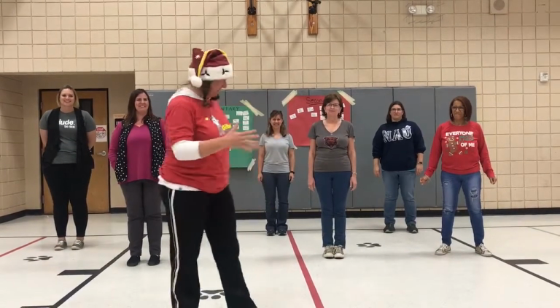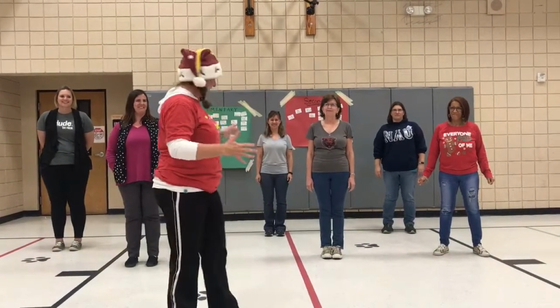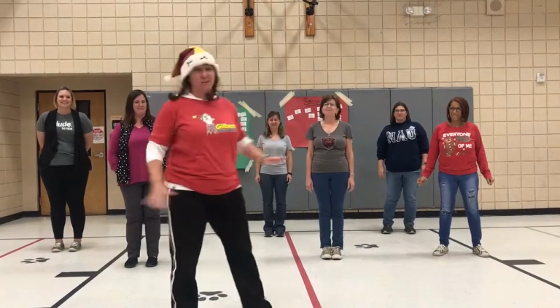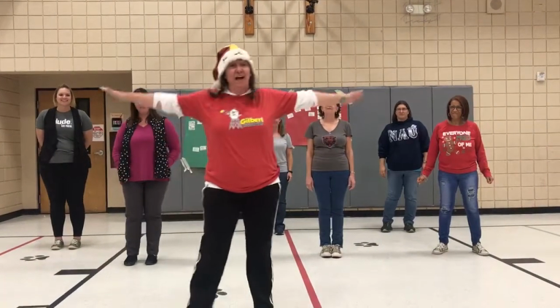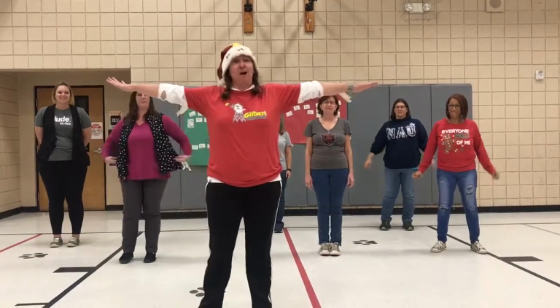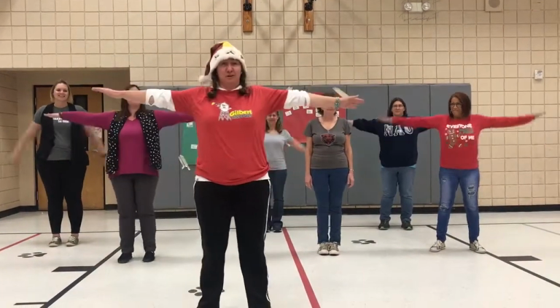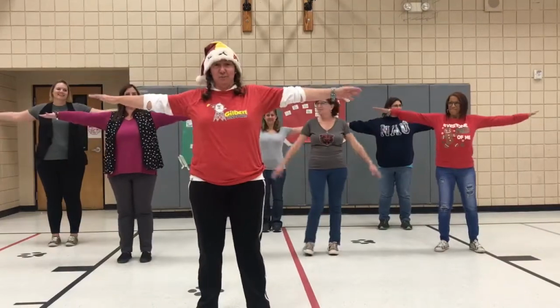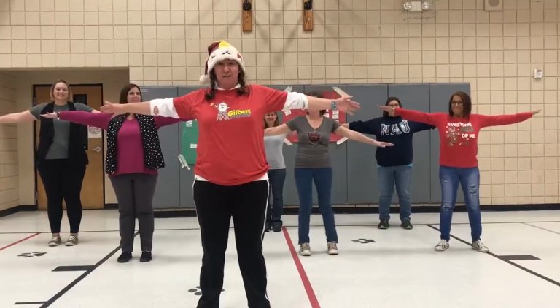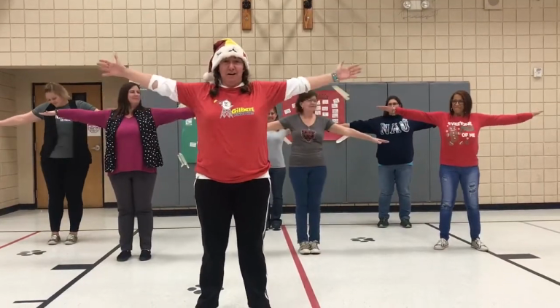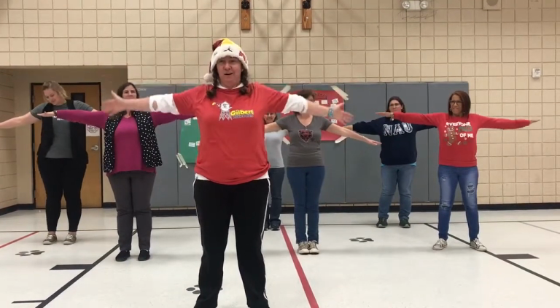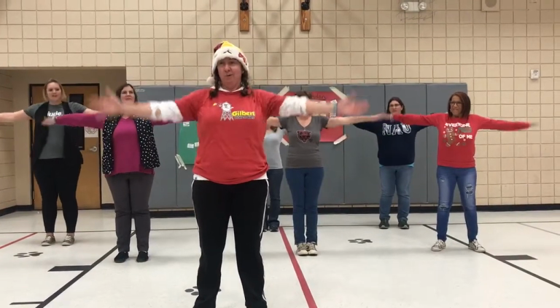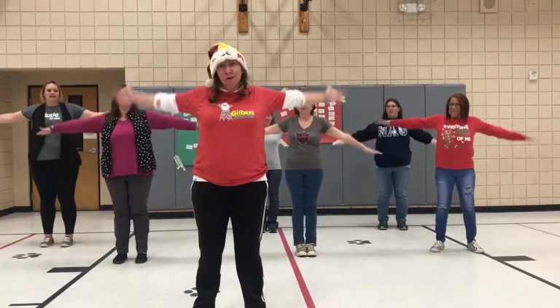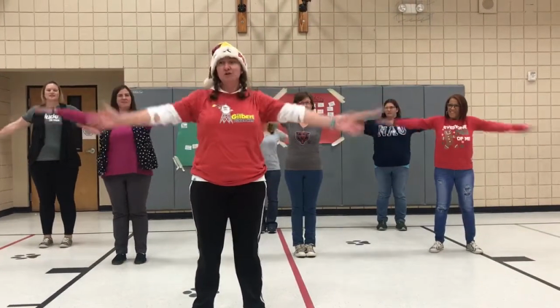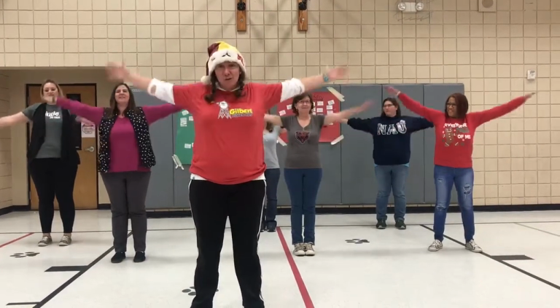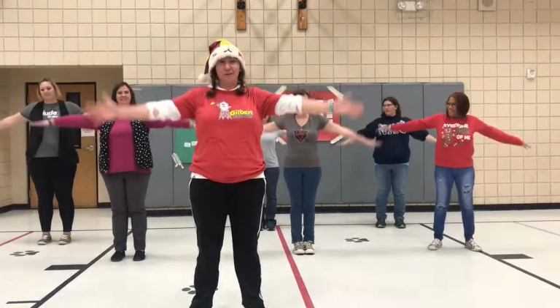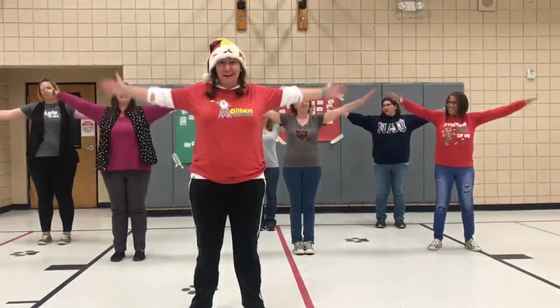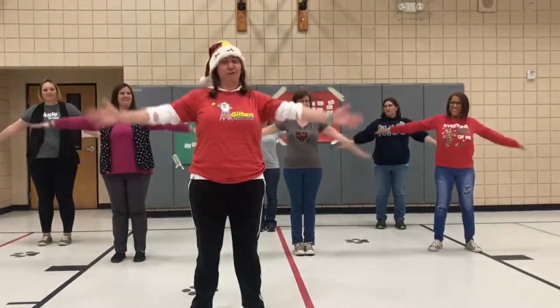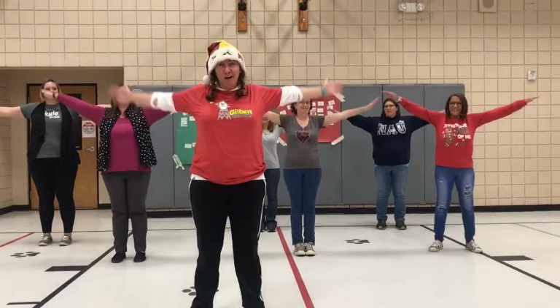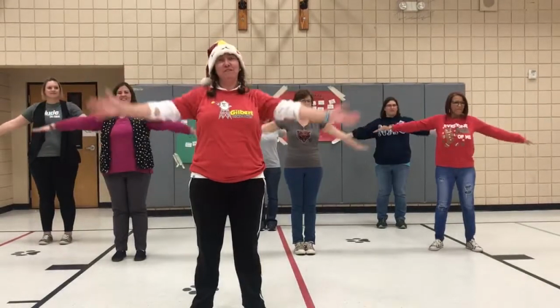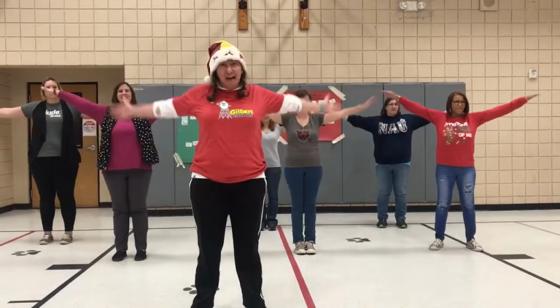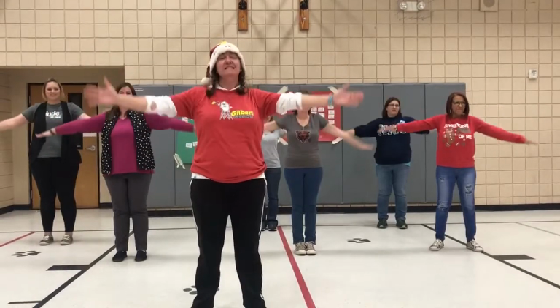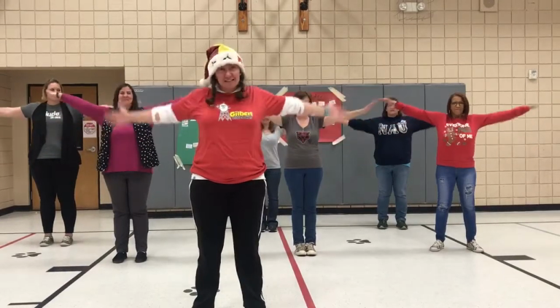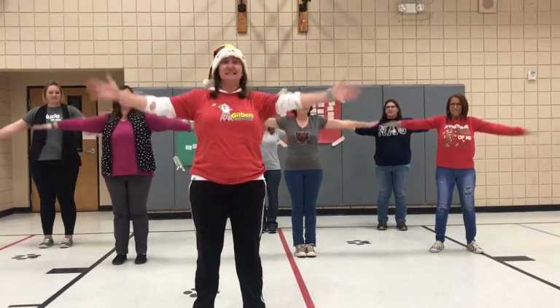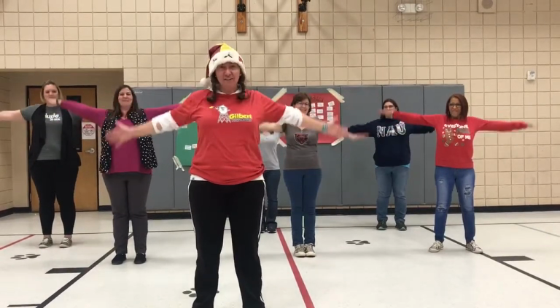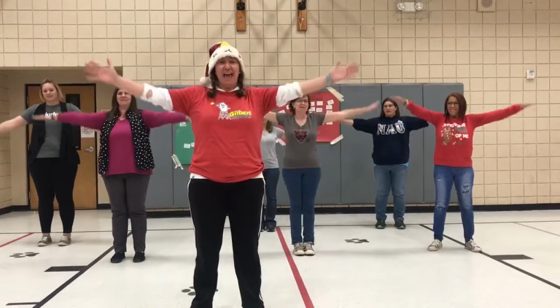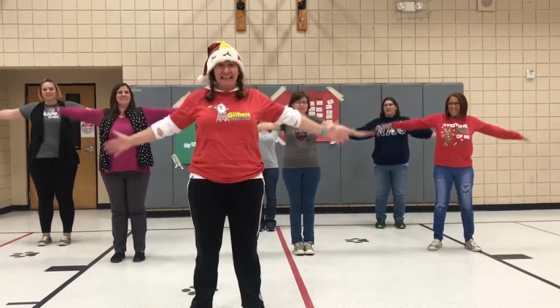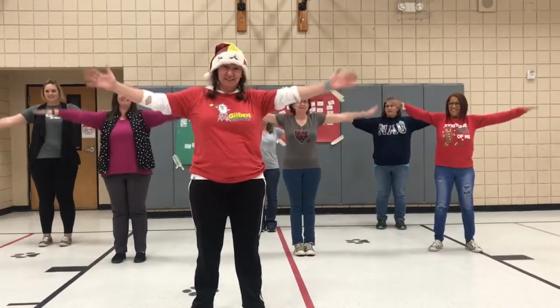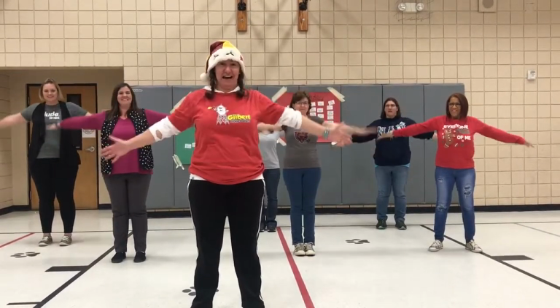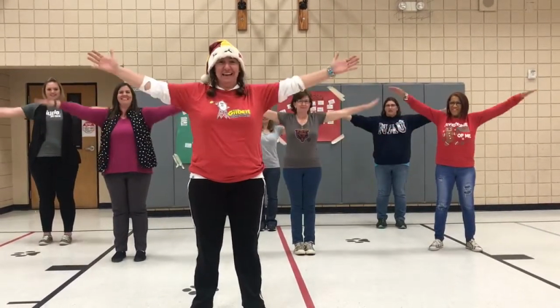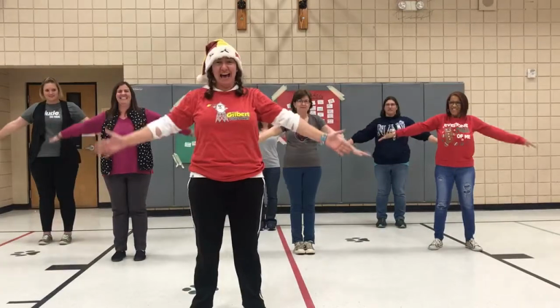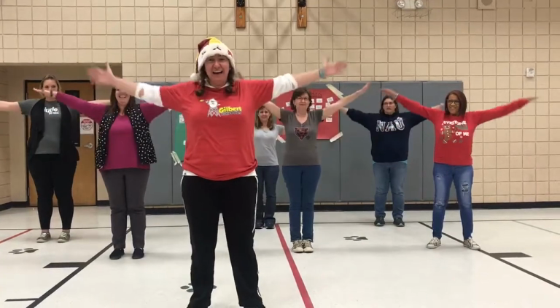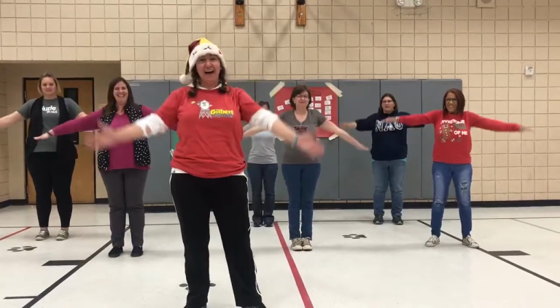We're going to start with 11 arm circles. Put your arms out and here we go. 1, 2, 3, 4, 5, 6, 7, 8, 9, 10, 11.